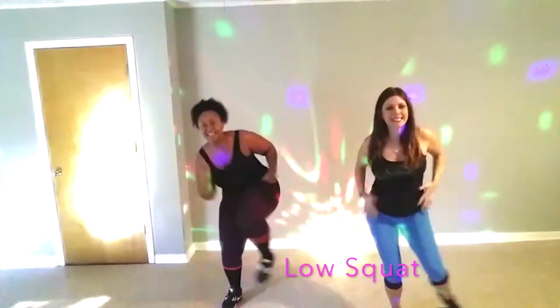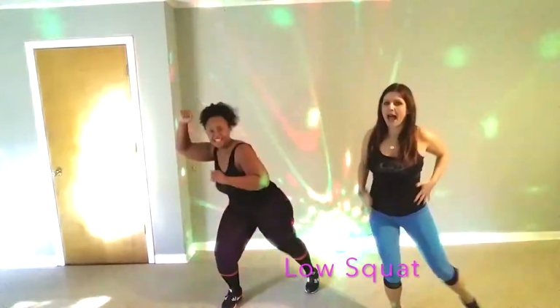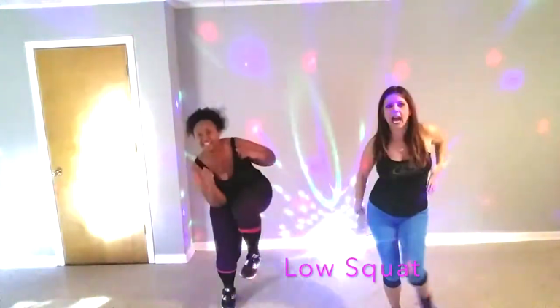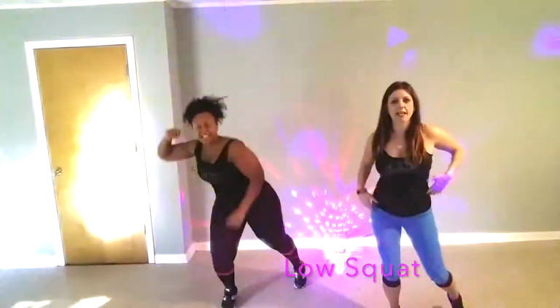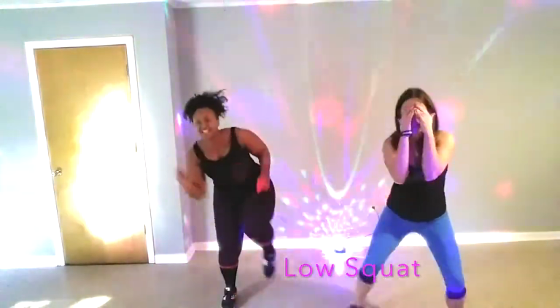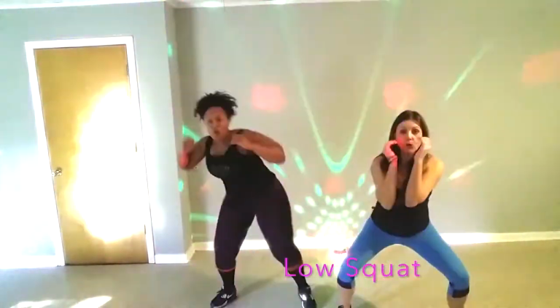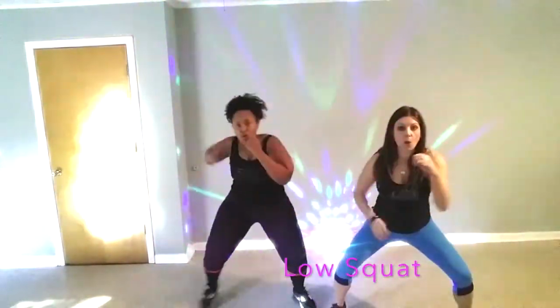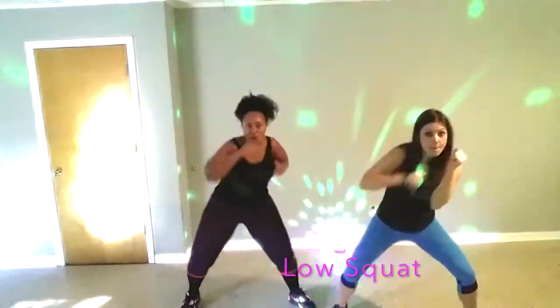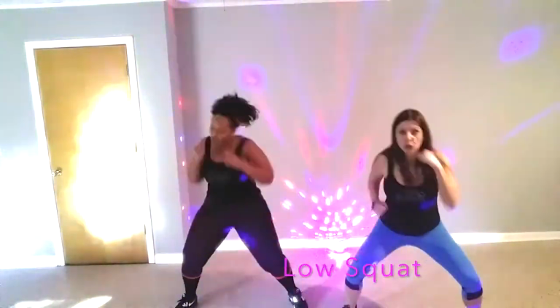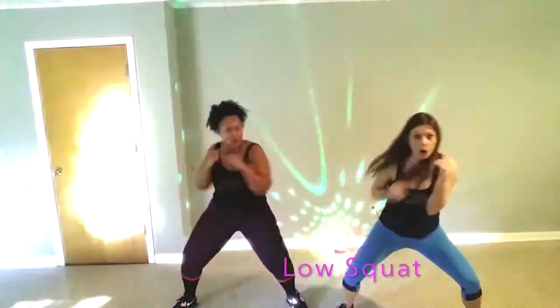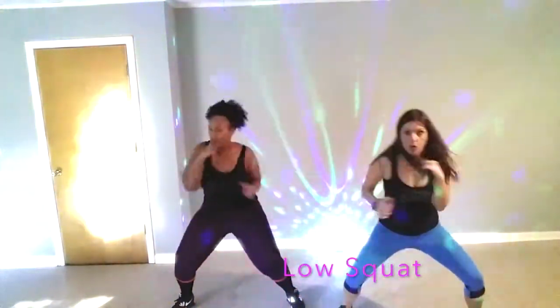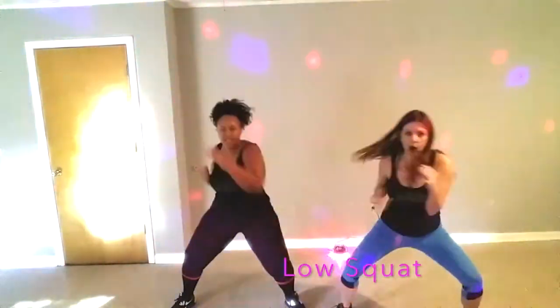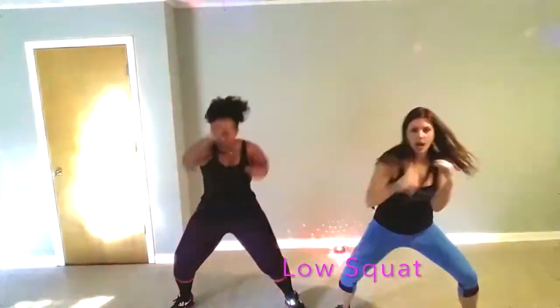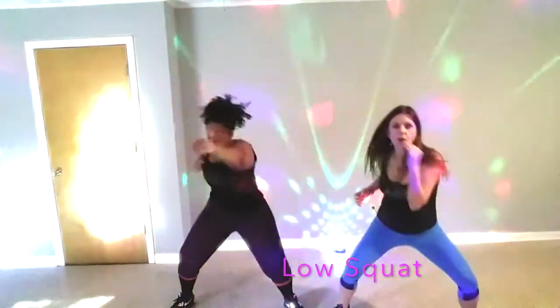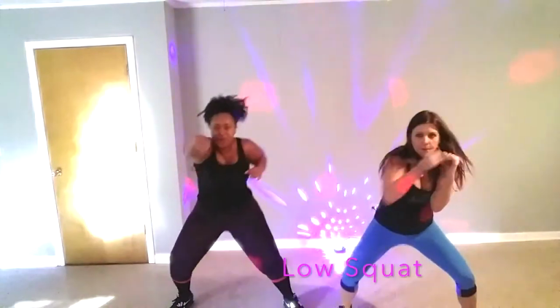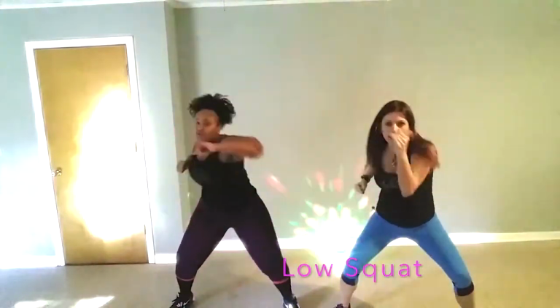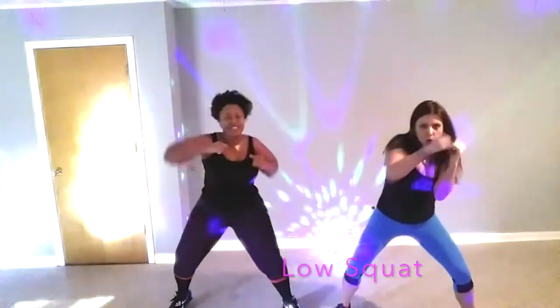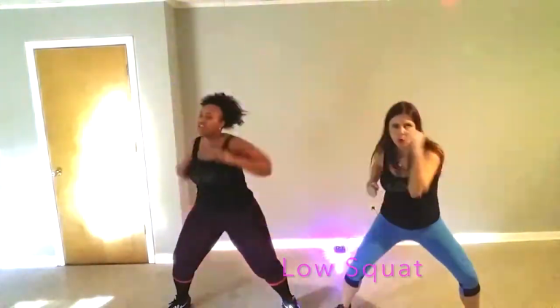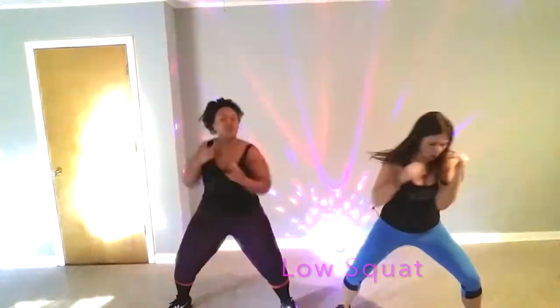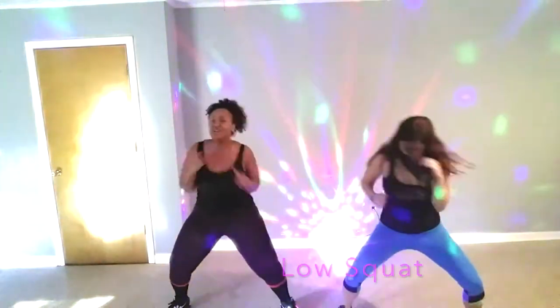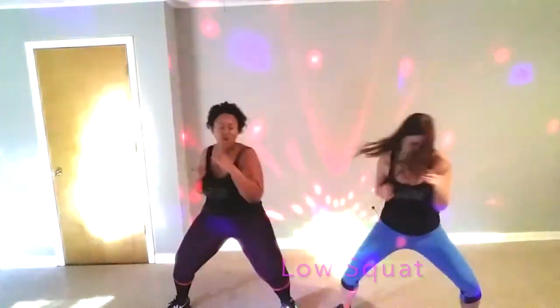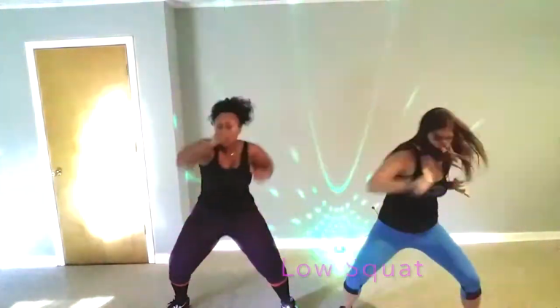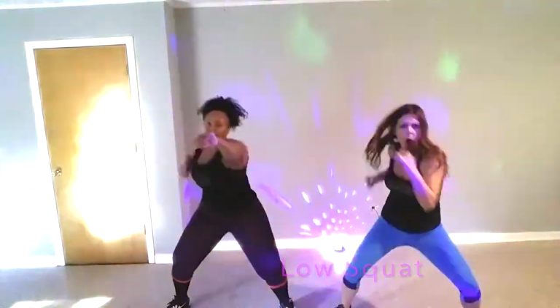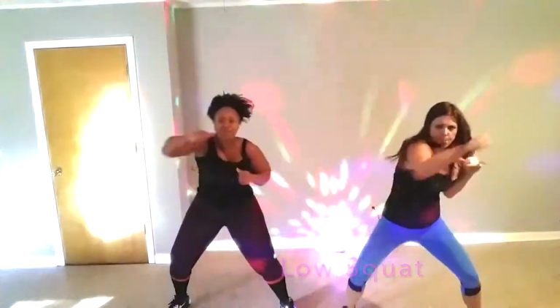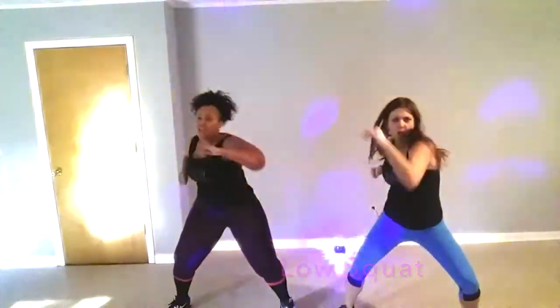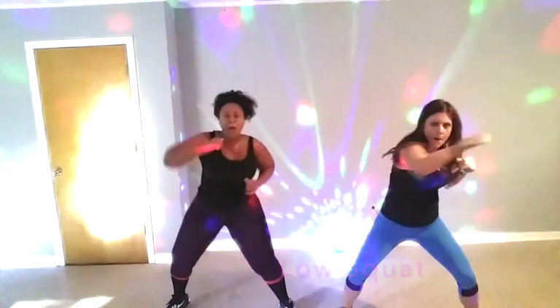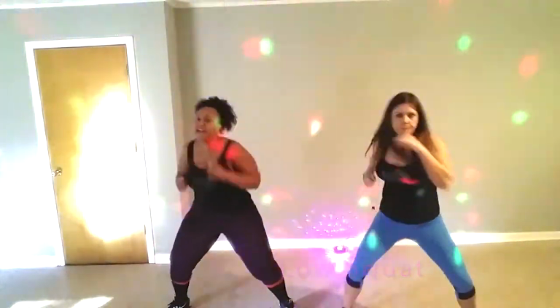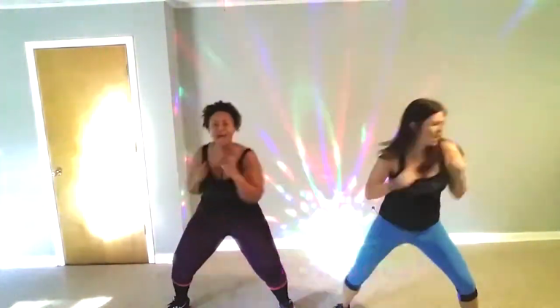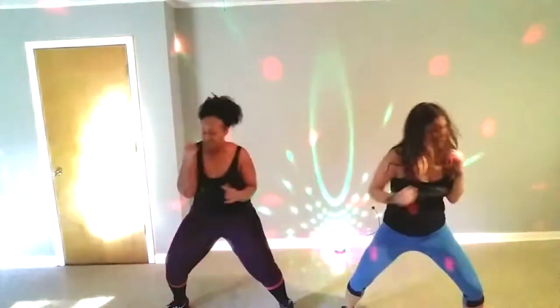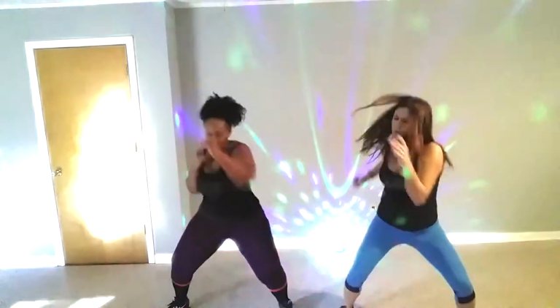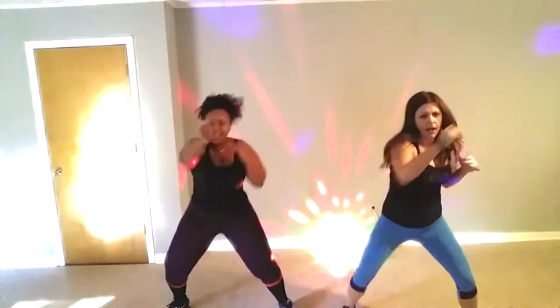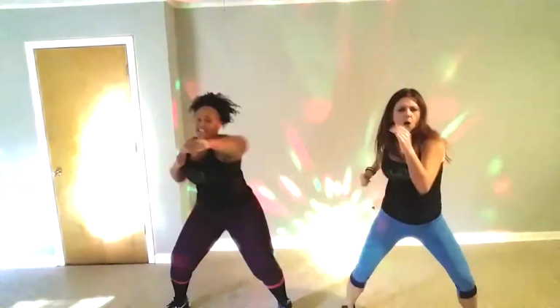Weights and abs, tight. Punch, punch. Come on, y'all. Go, go, go, punch. Bang, bang. Here we go.